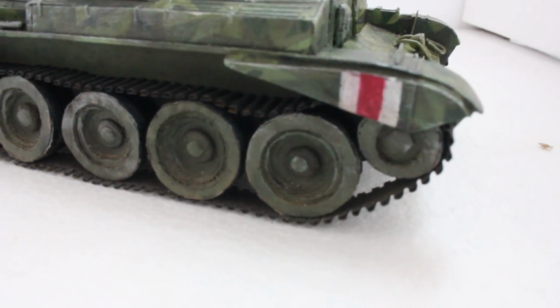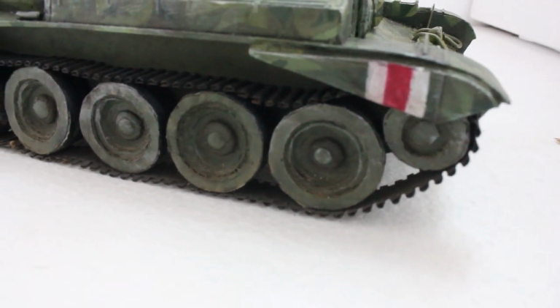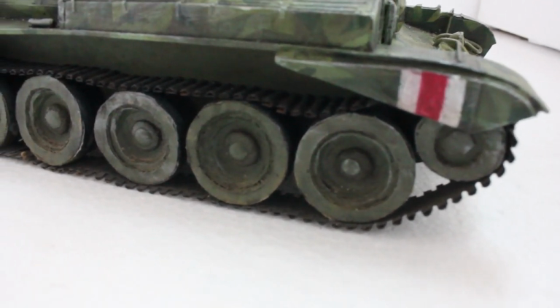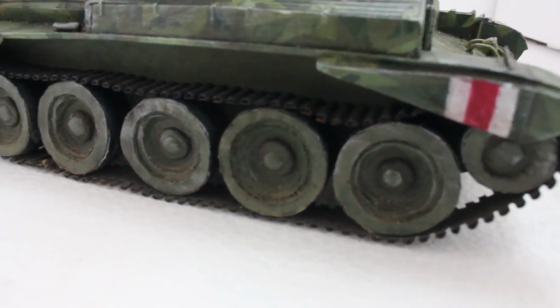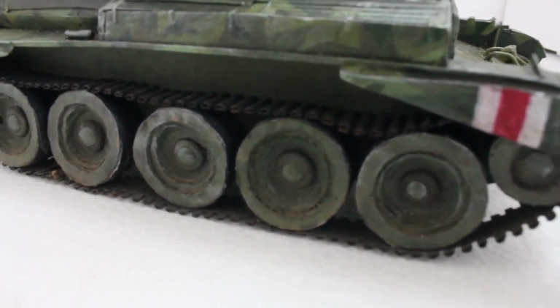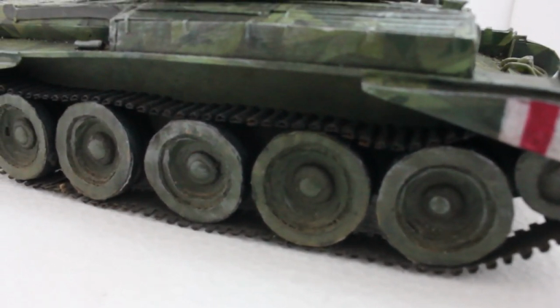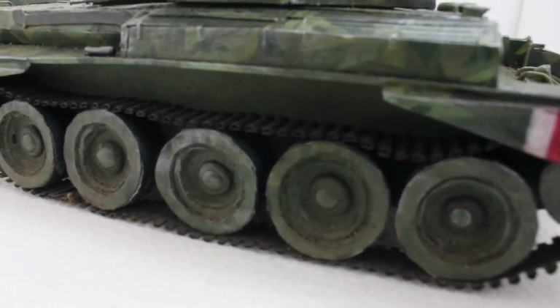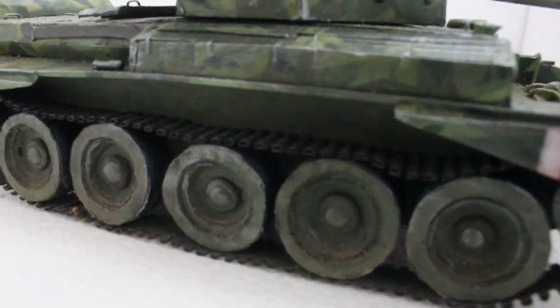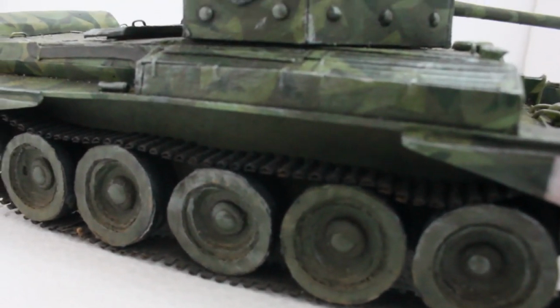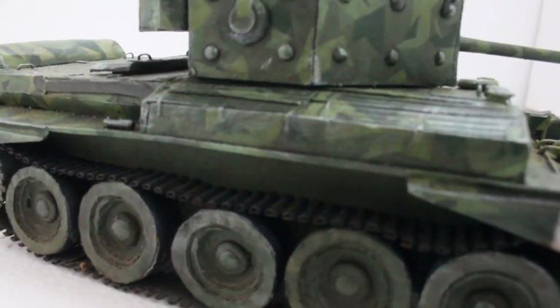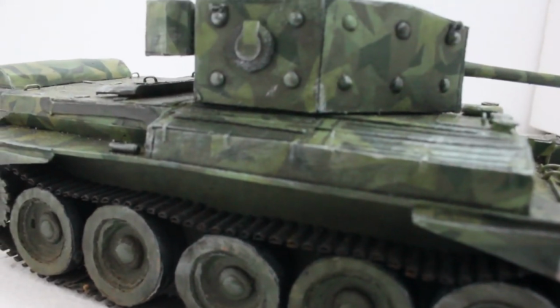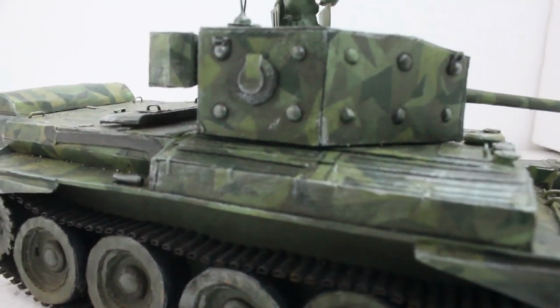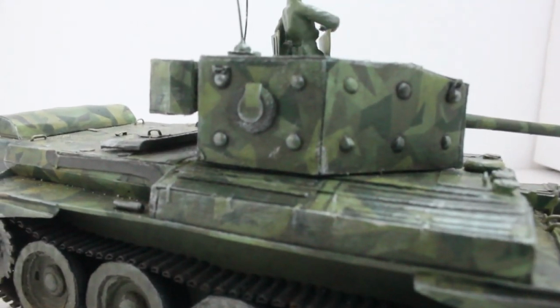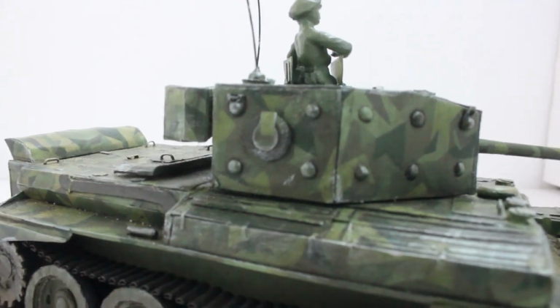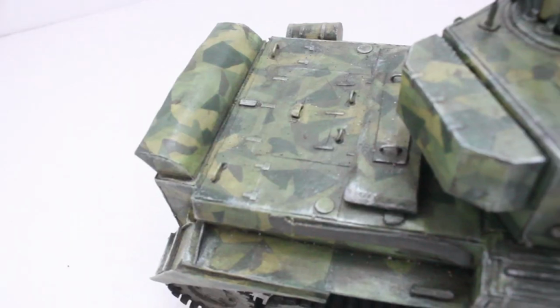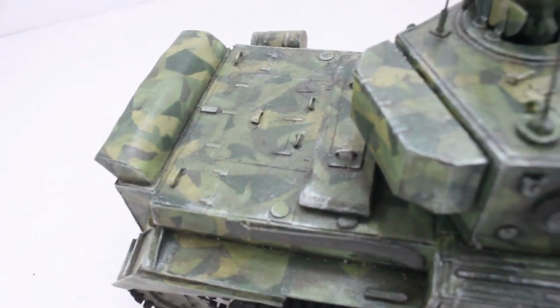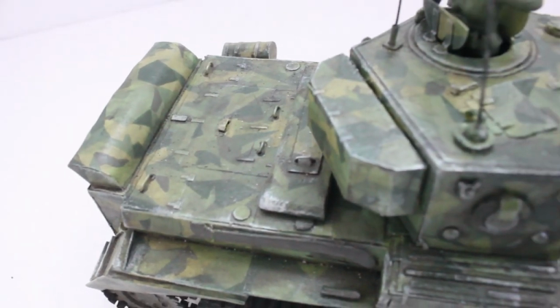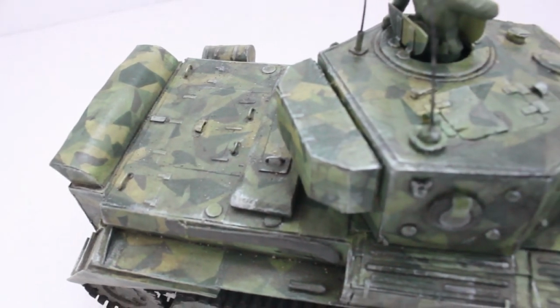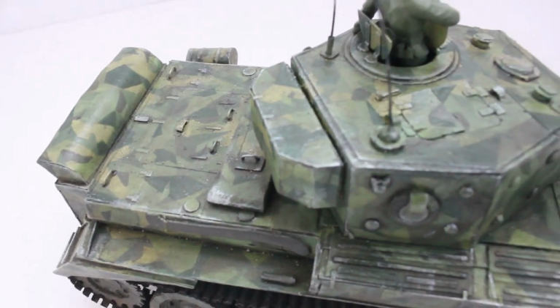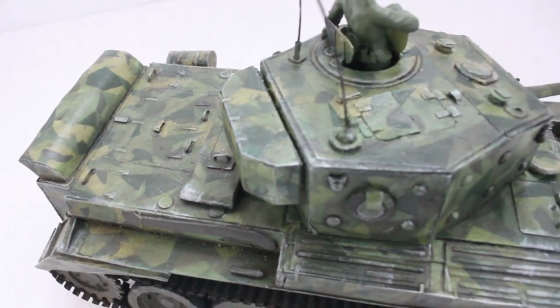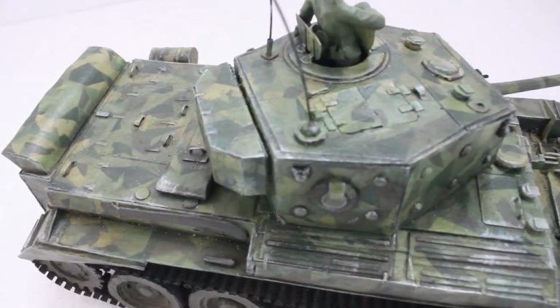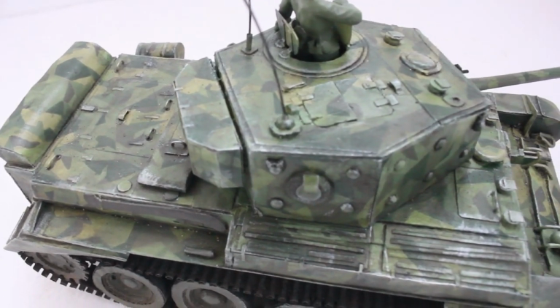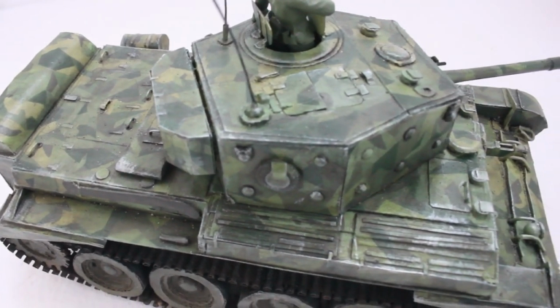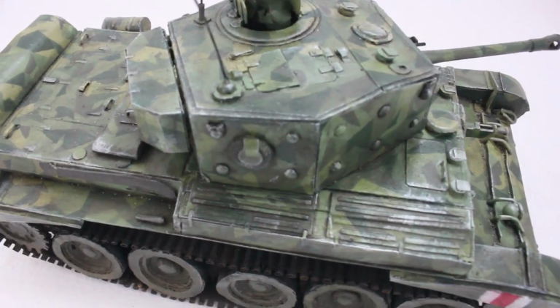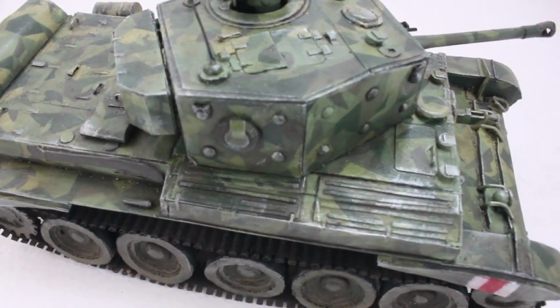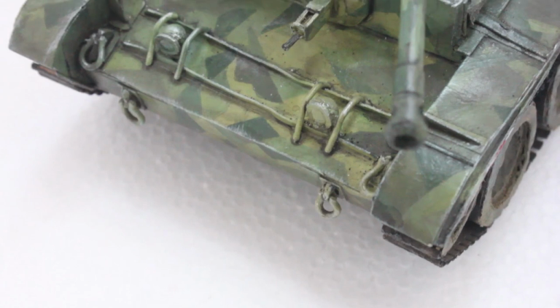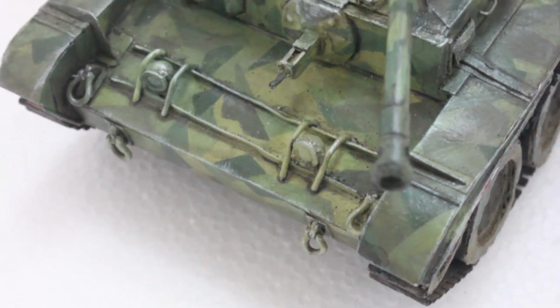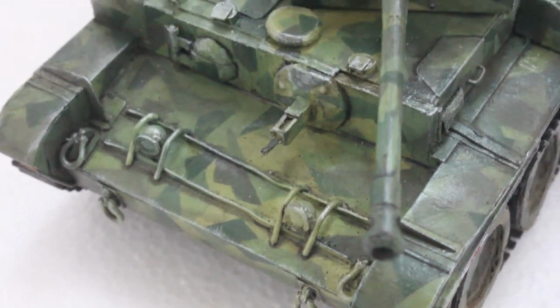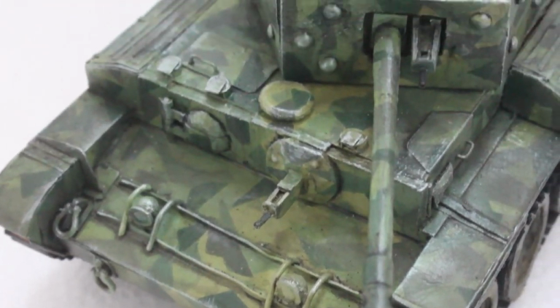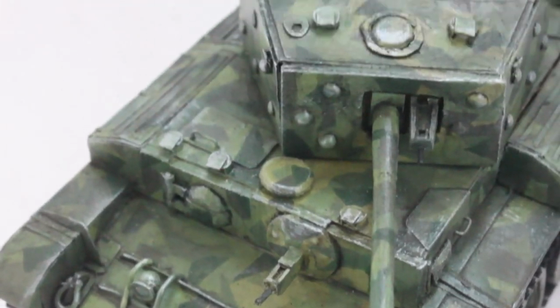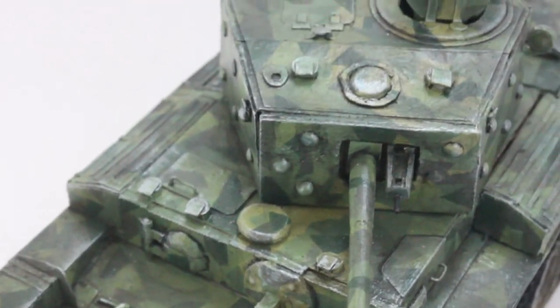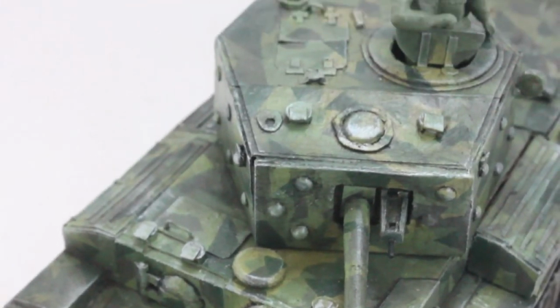Today we'll be making the brilliant British Cromwell. The Cromwell was a cruiser tank built late into World War 2. It looks a lot like a smaller faster version of a Churchill and it's one of my favorite British tanks of World War 2.